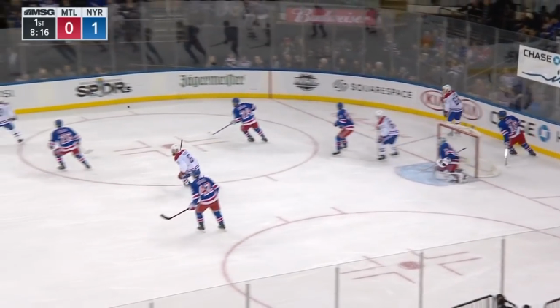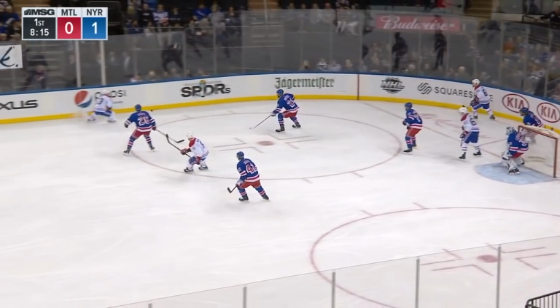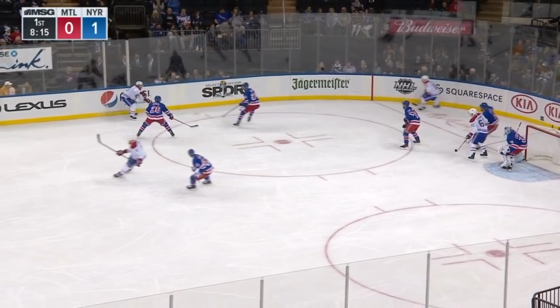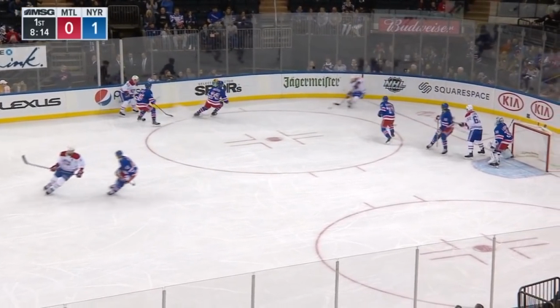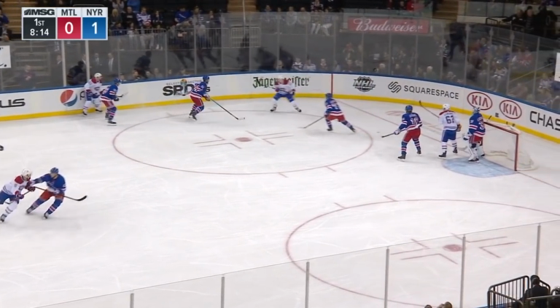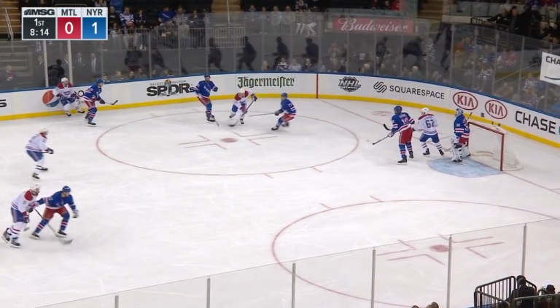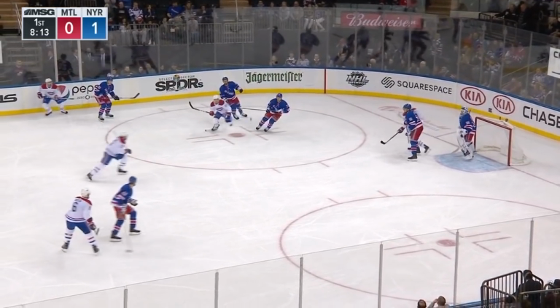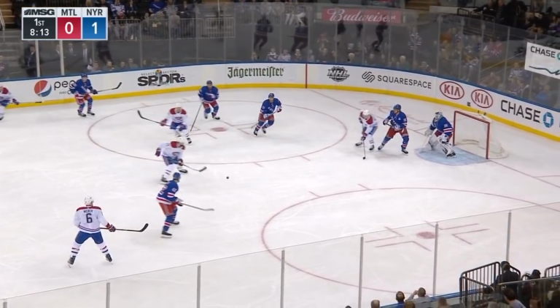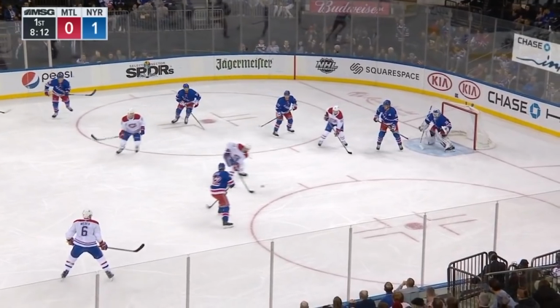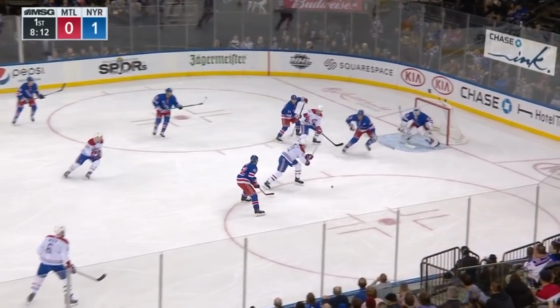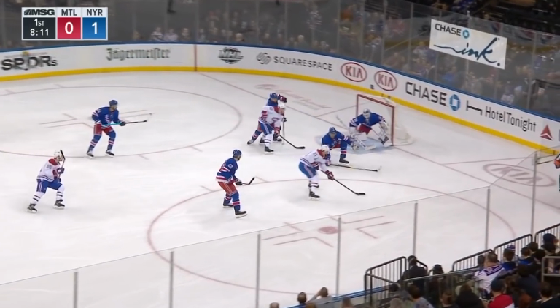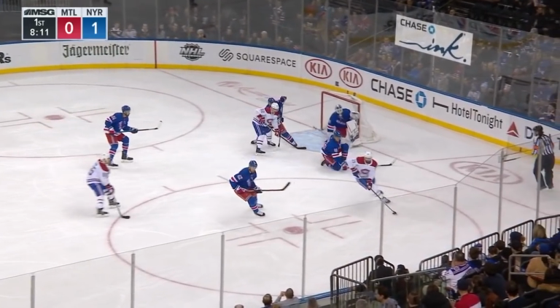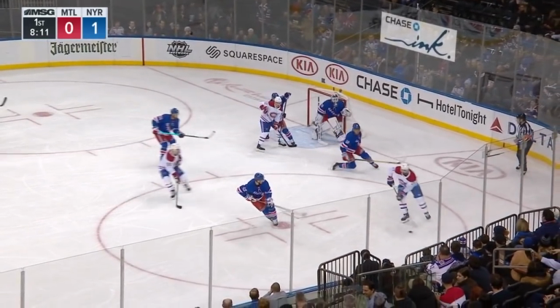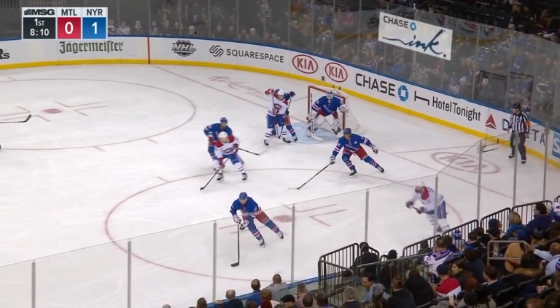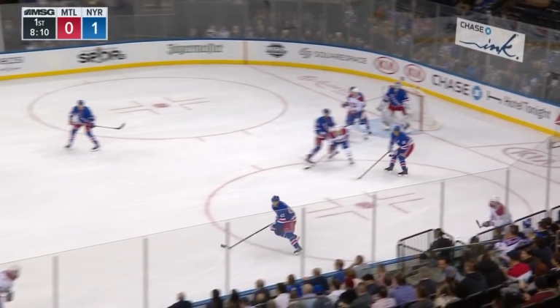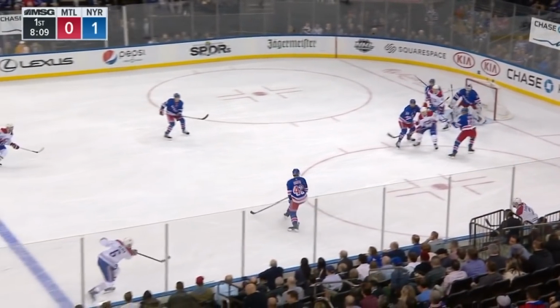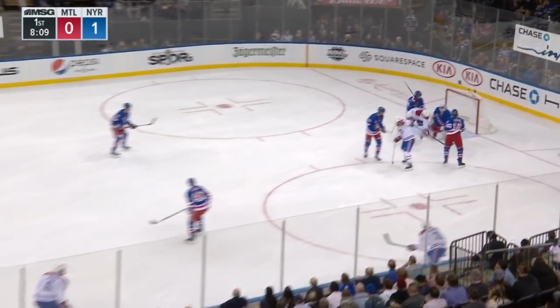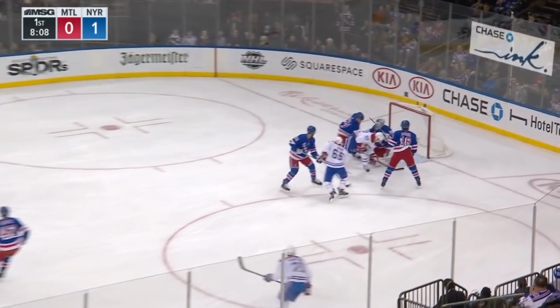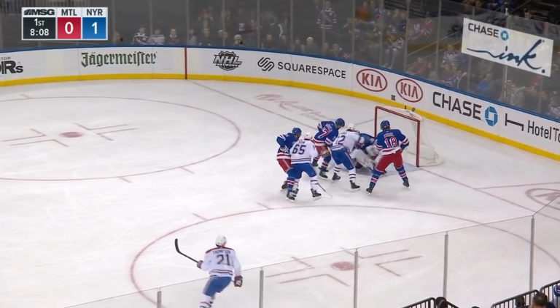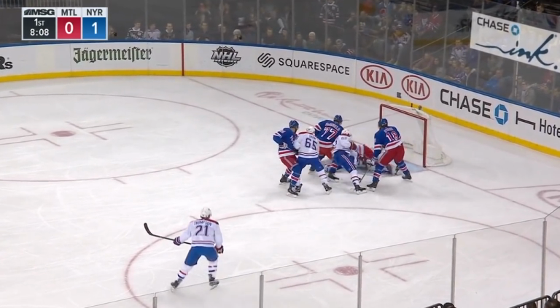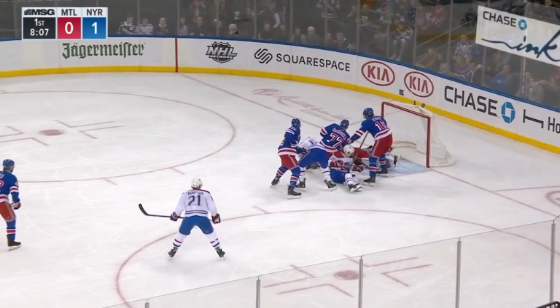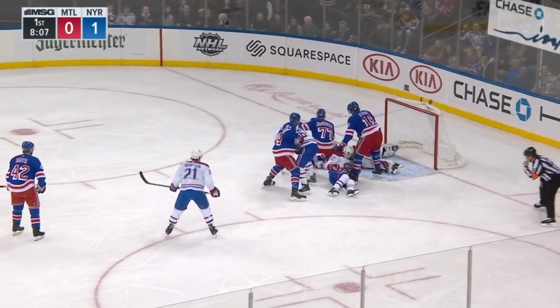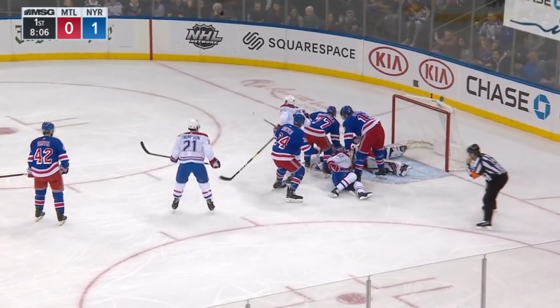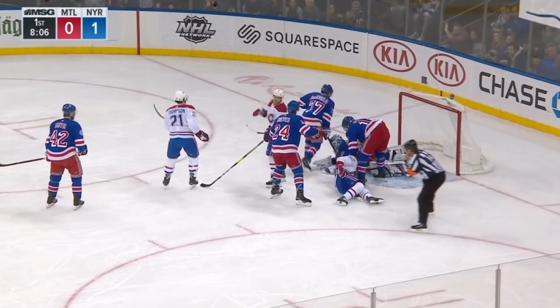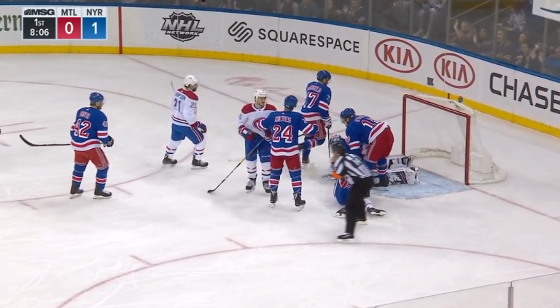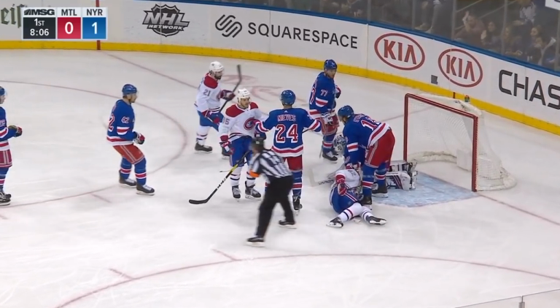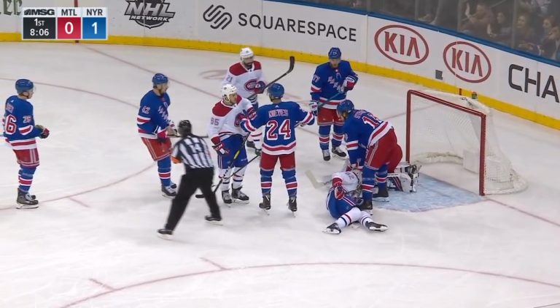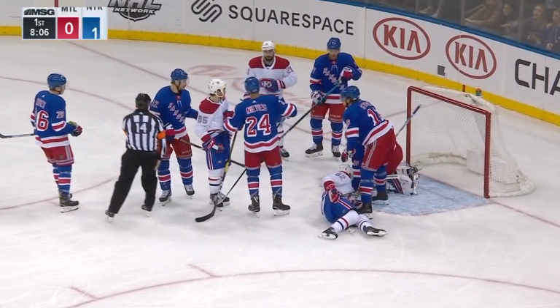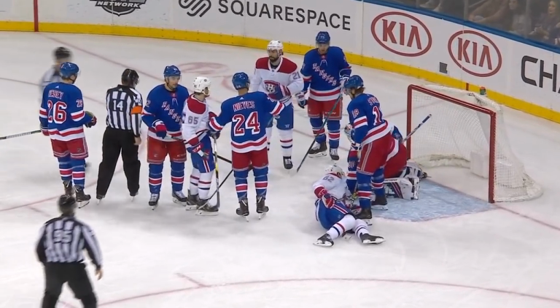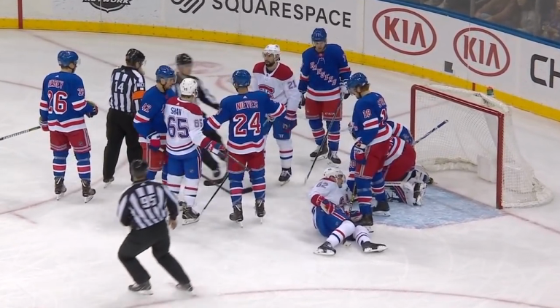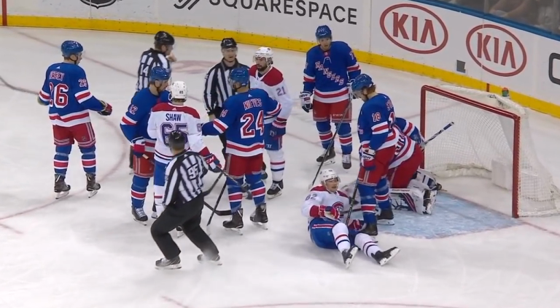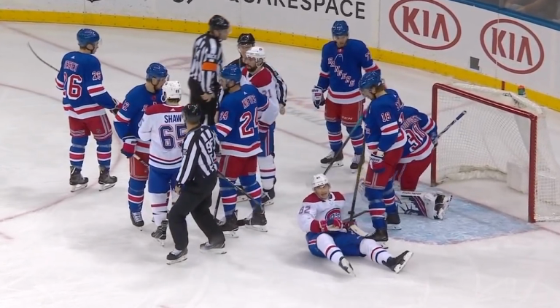Shaw had a hat trick in the last game from Montreal against Detroit. Slap shot by Weber. Saved by Lundqvist, and he dives on top of the puck. Oh, does Weber have a shot? Wow.